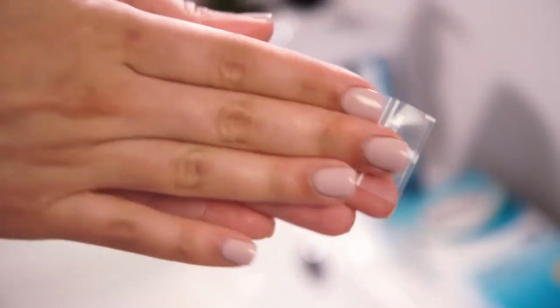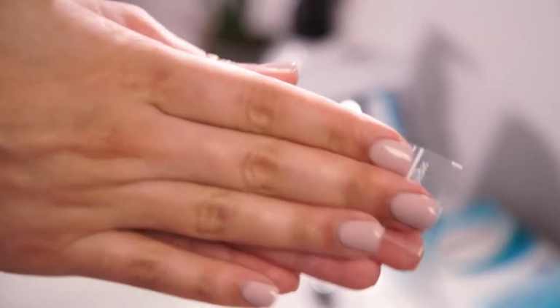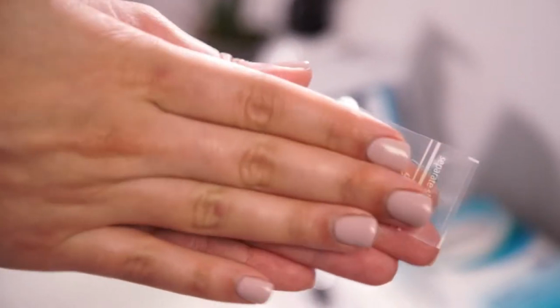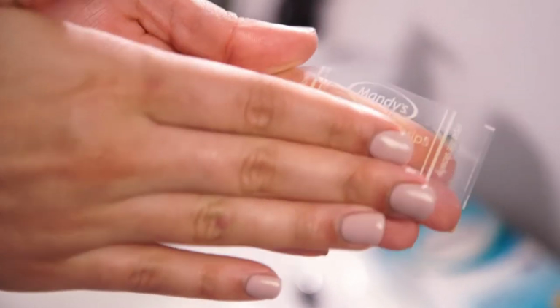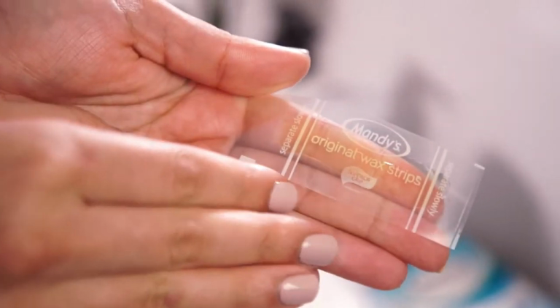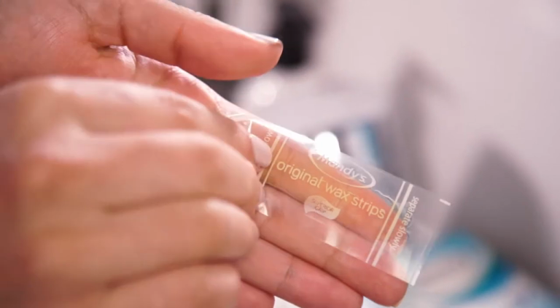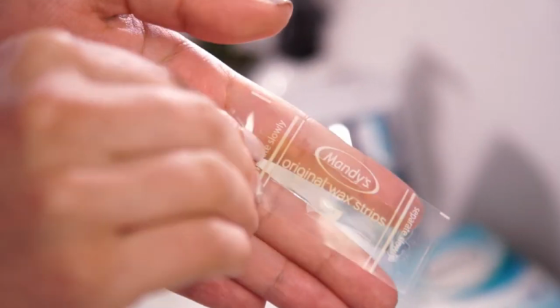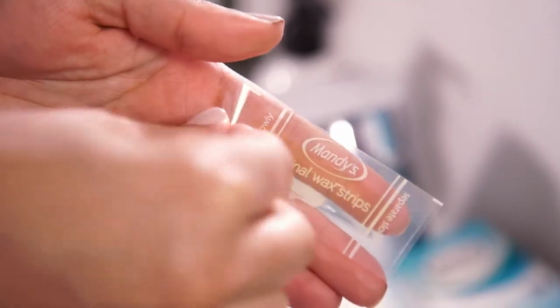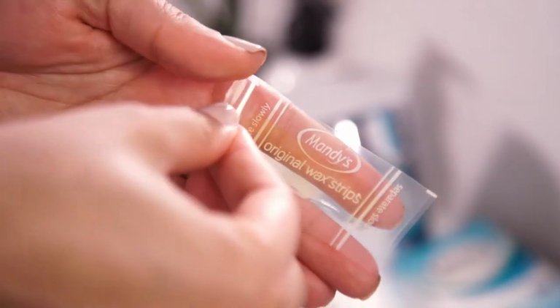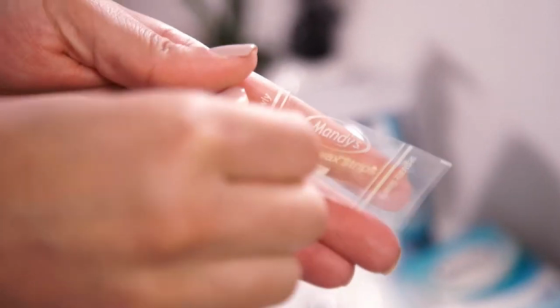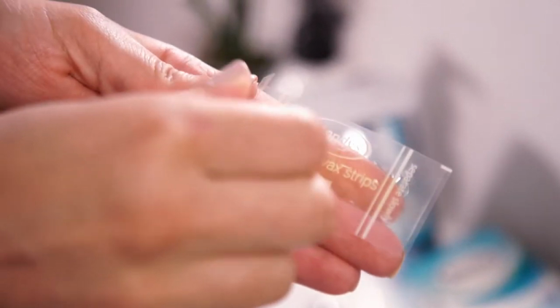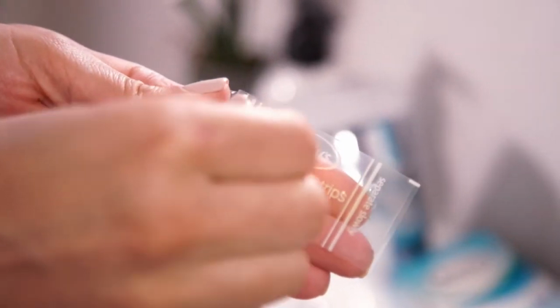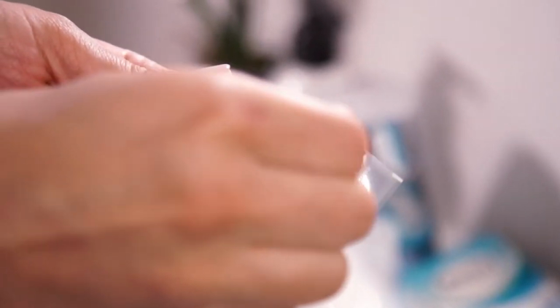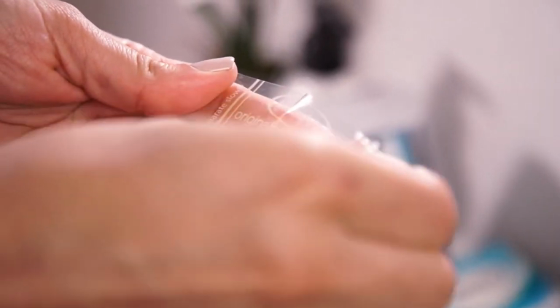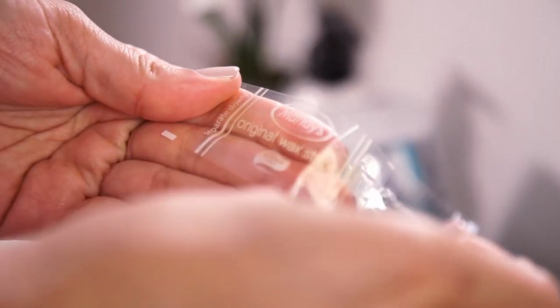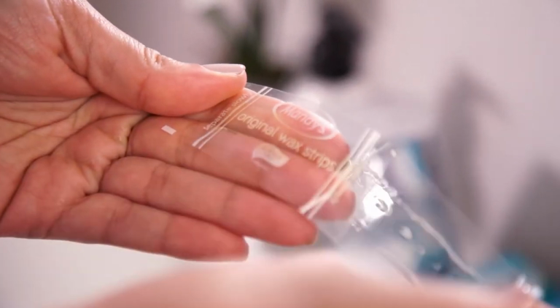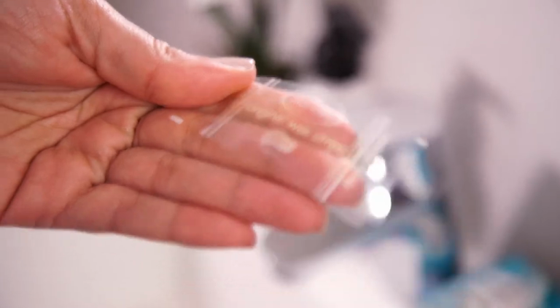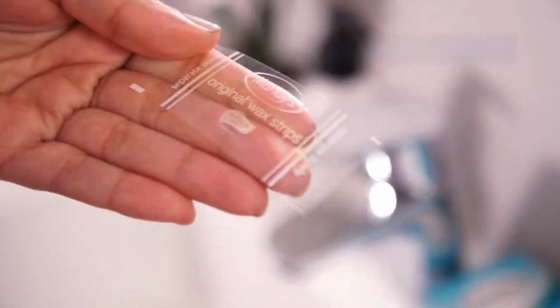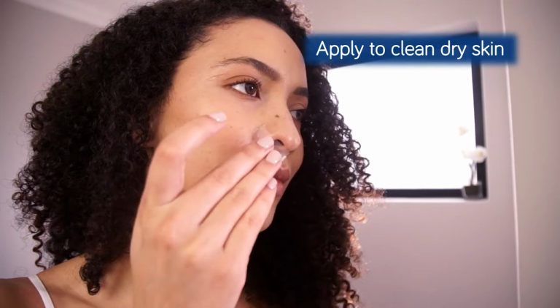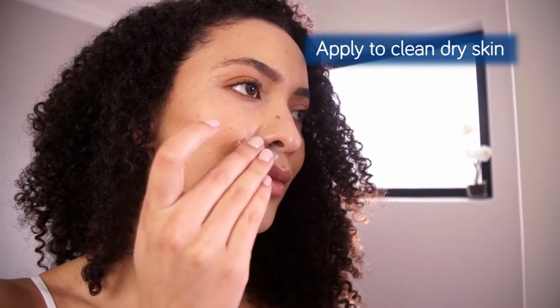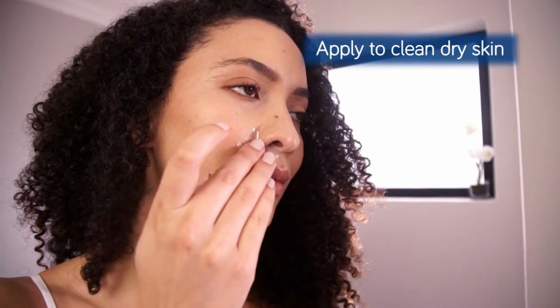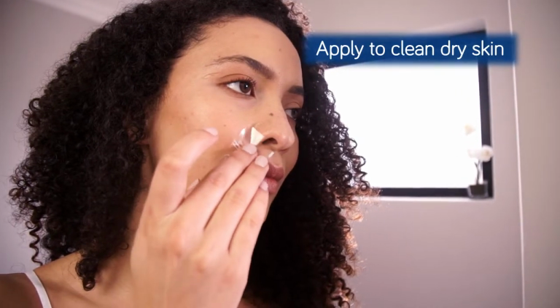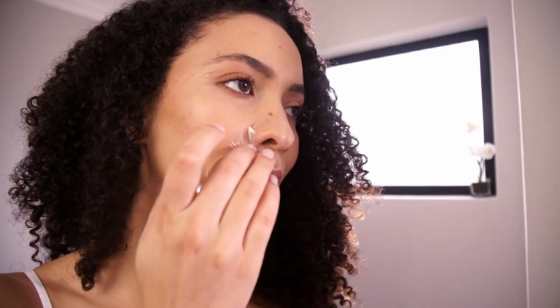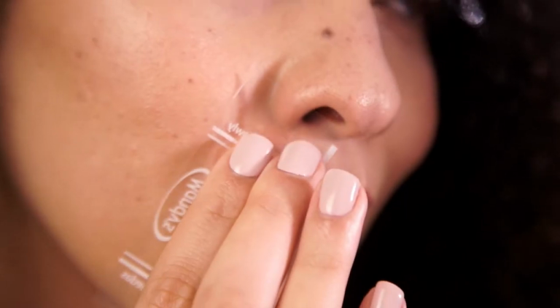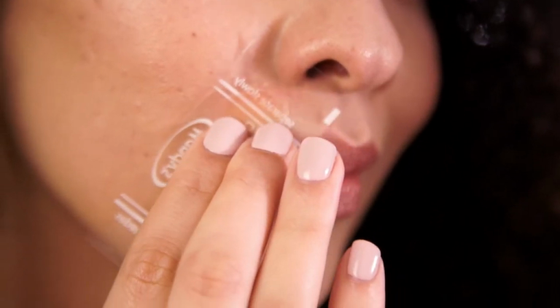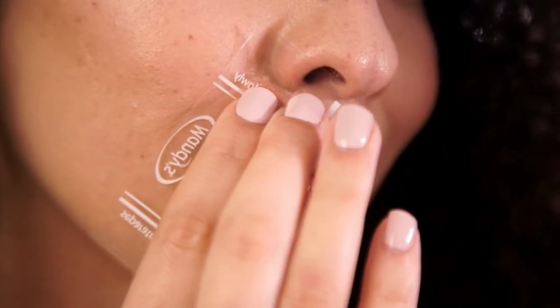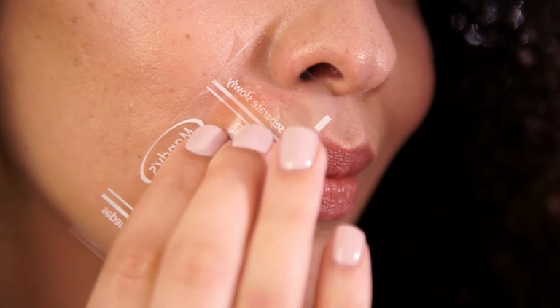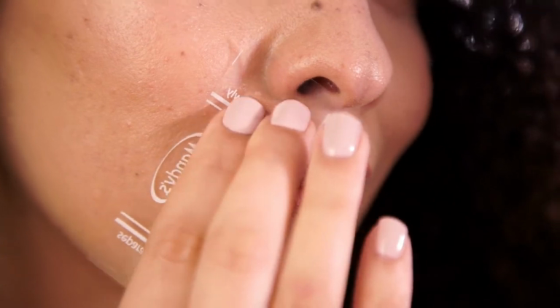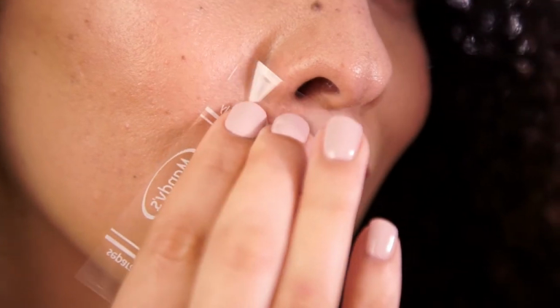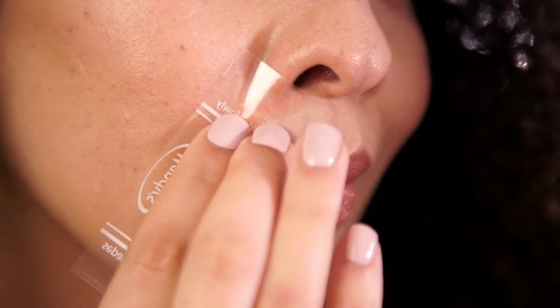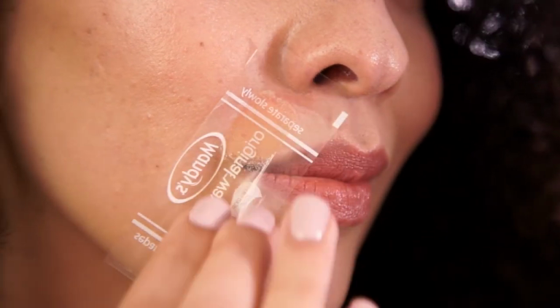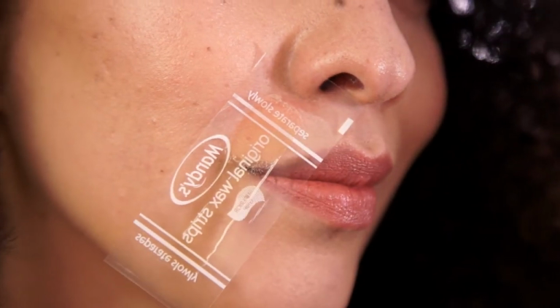Warm a double strip by rubbing it between your hands for 20 to 30 seconds, then slowly separate the double strip. Apply a single strip onto the skin, pressing down and rubbing firmly and repeatedly in the direction of hair growth.